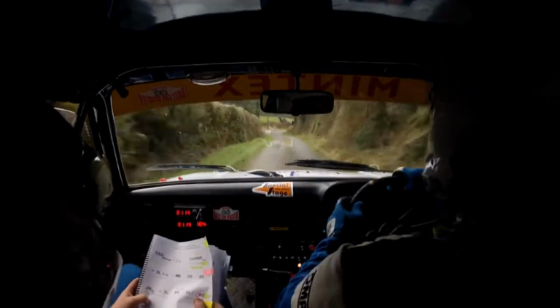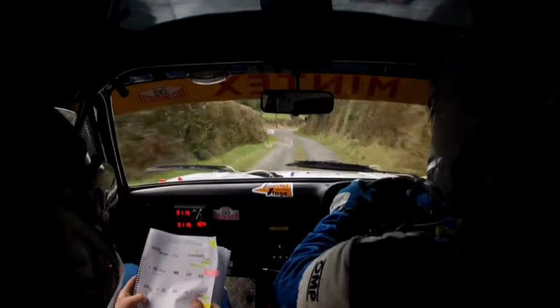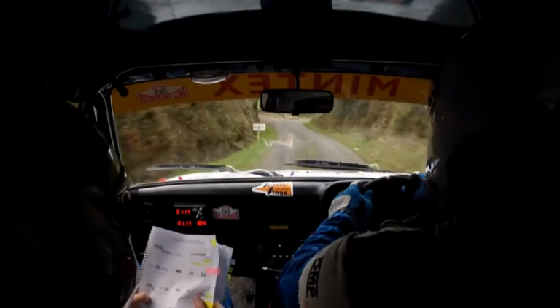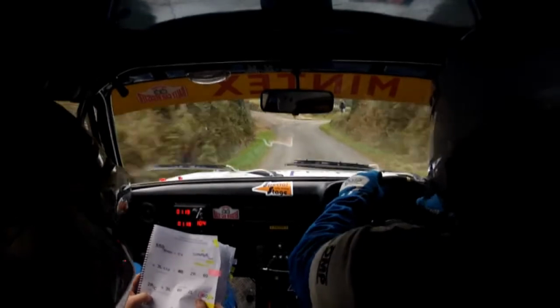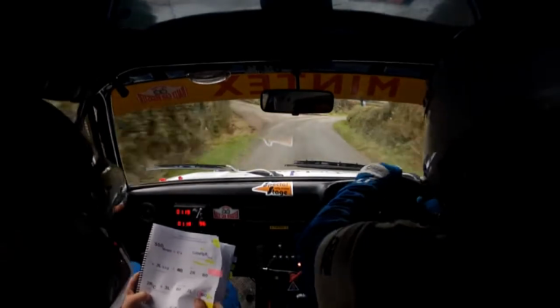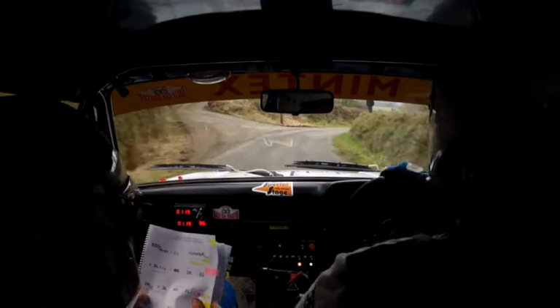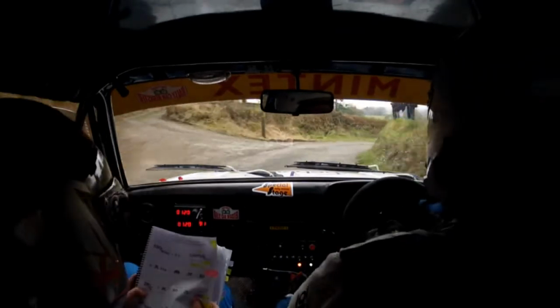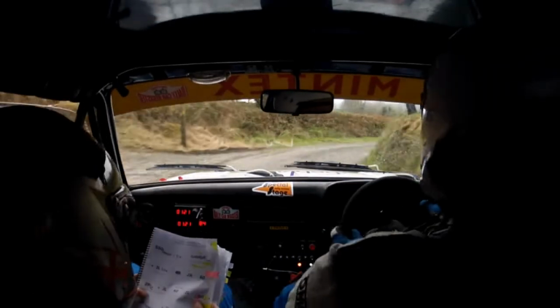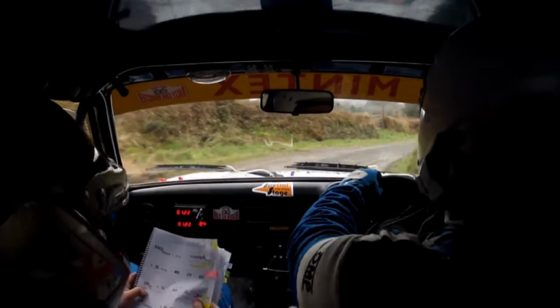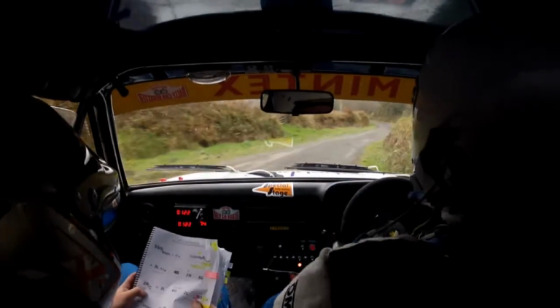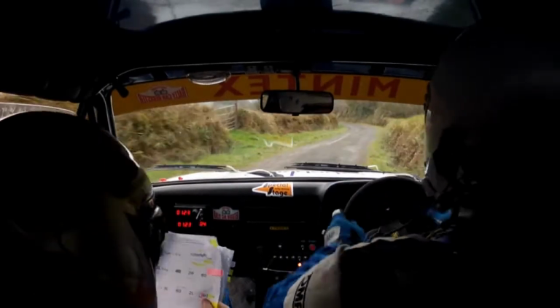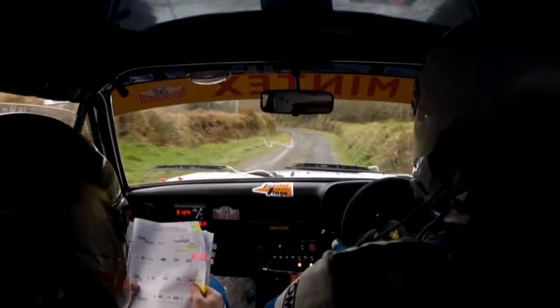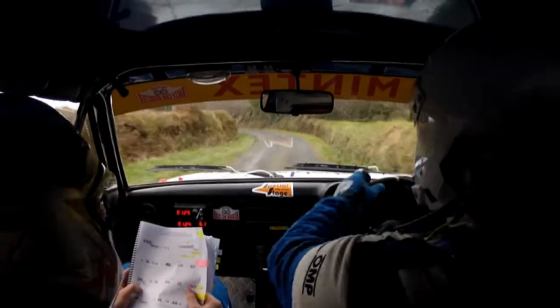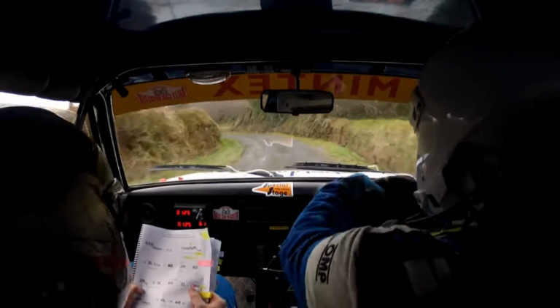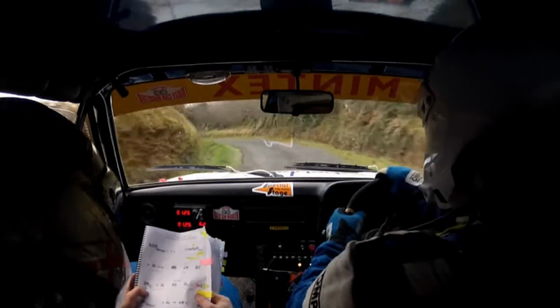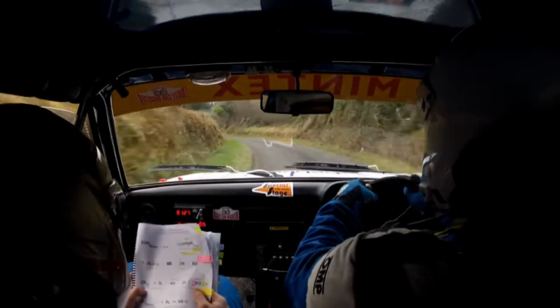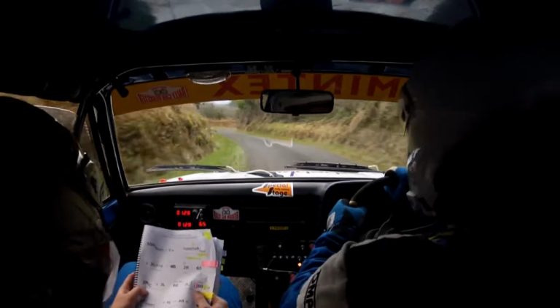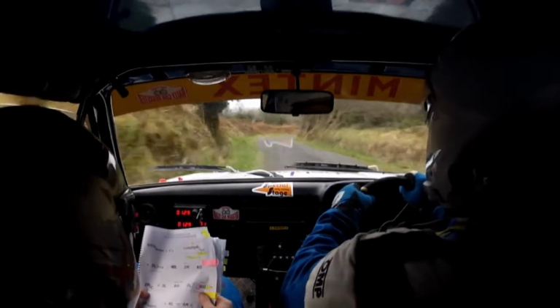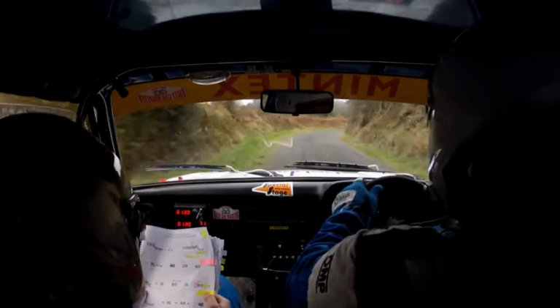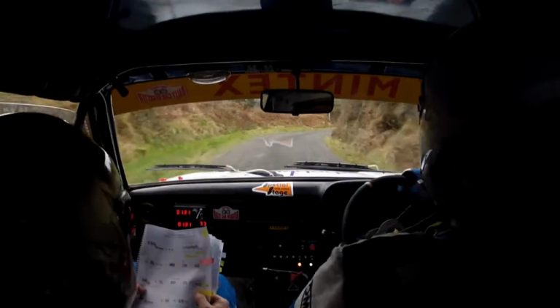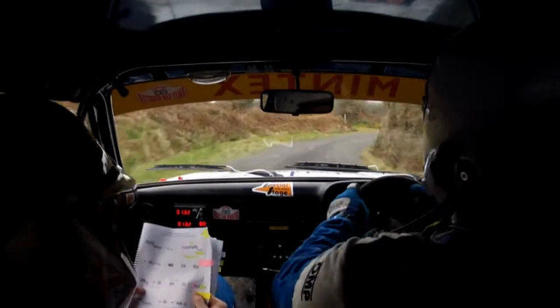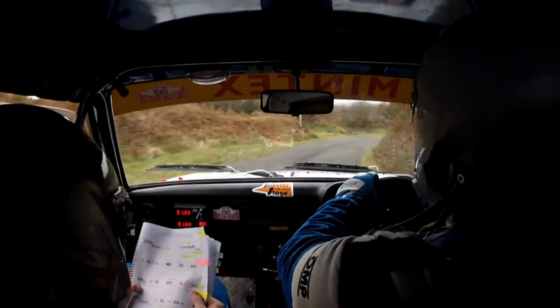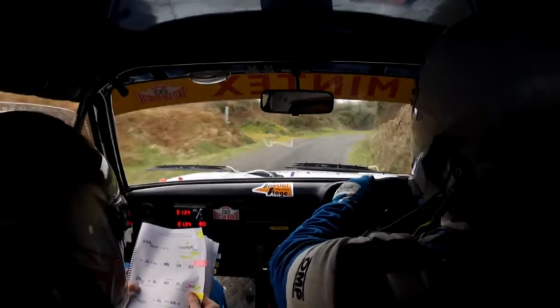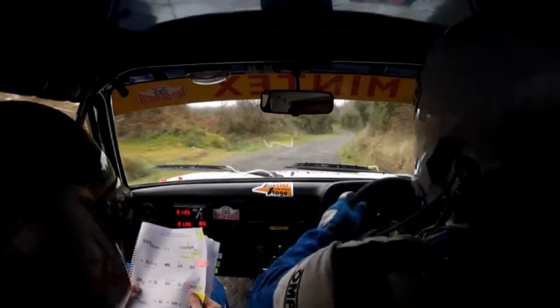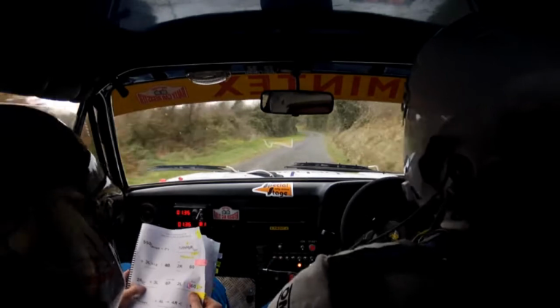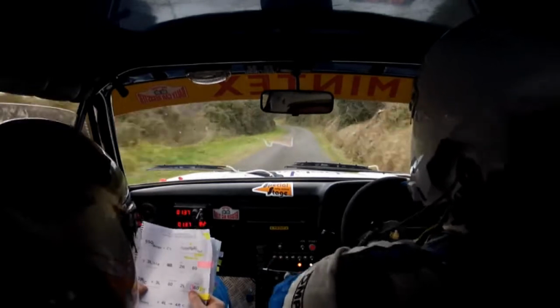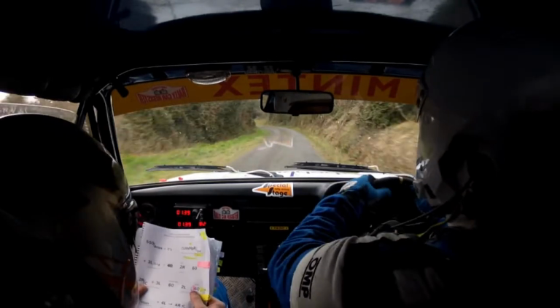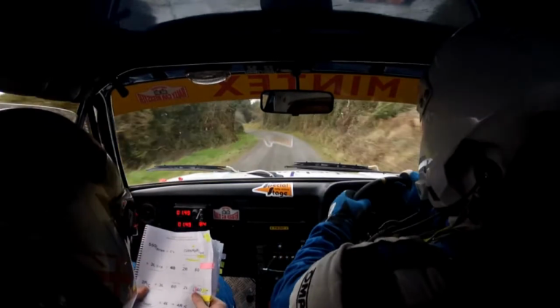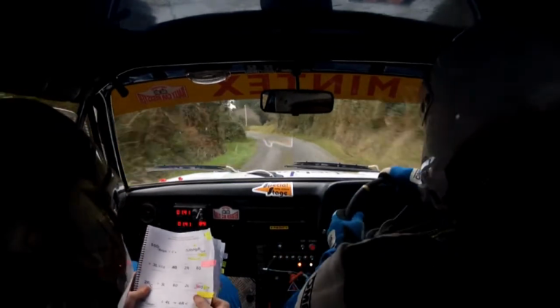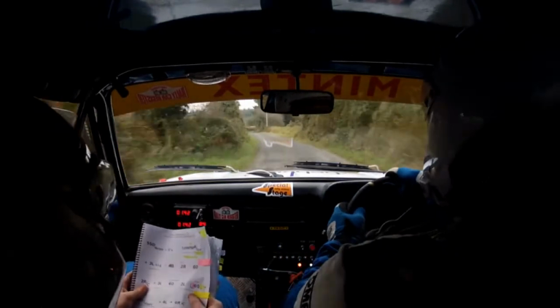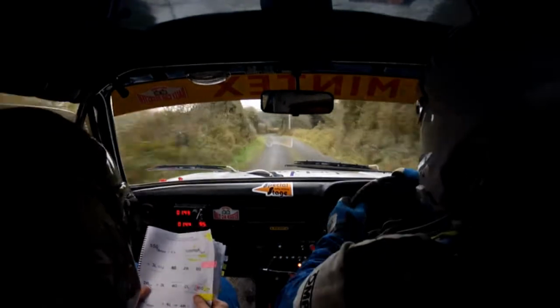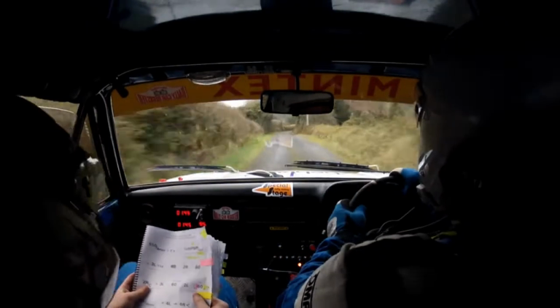And four left. Into four right opens. And one left. Sixty. Caution. One right into southern. Six left tight.